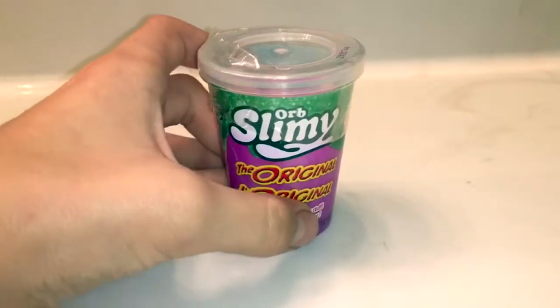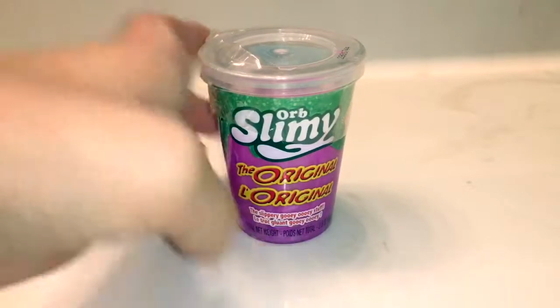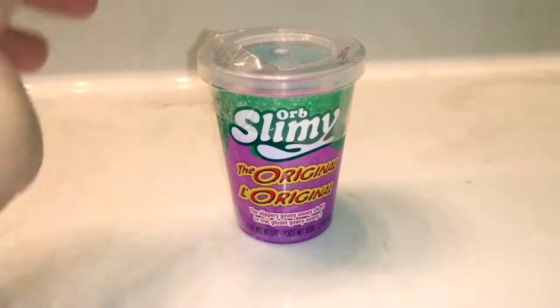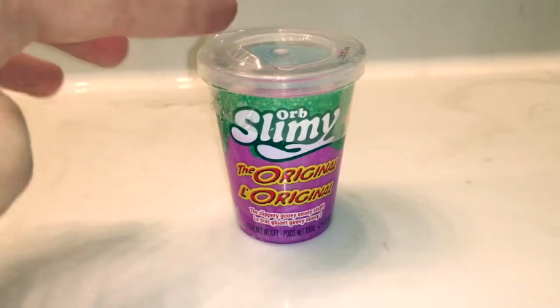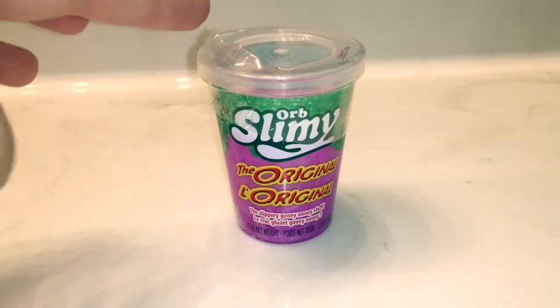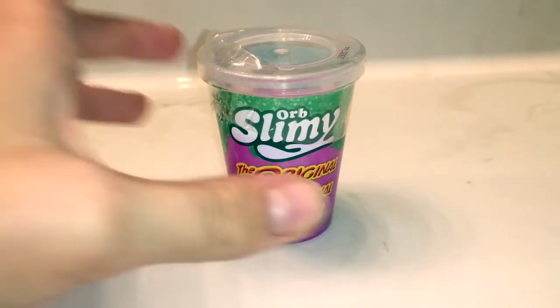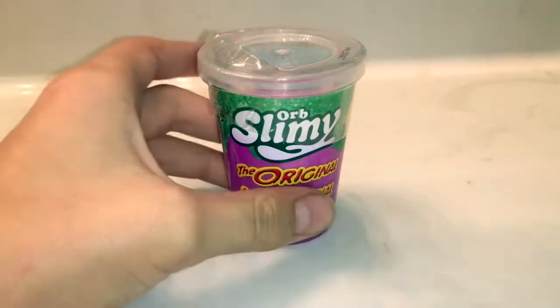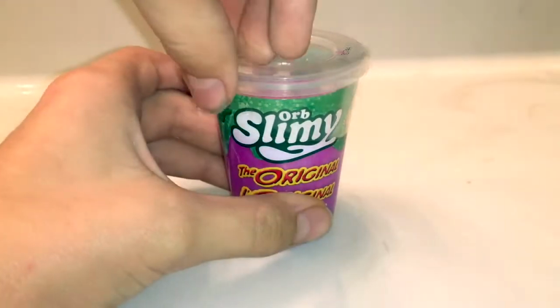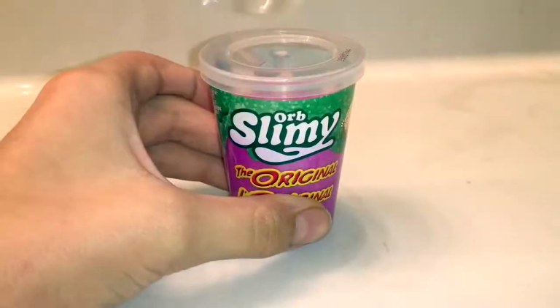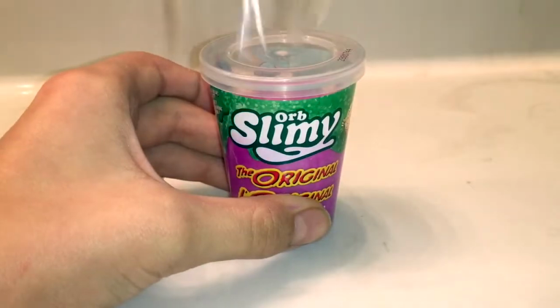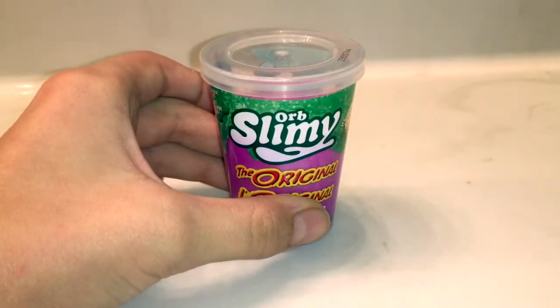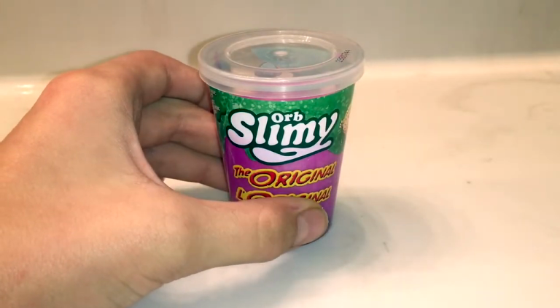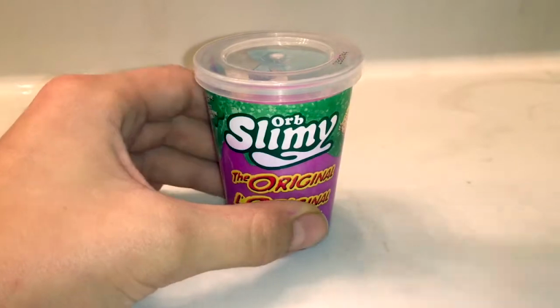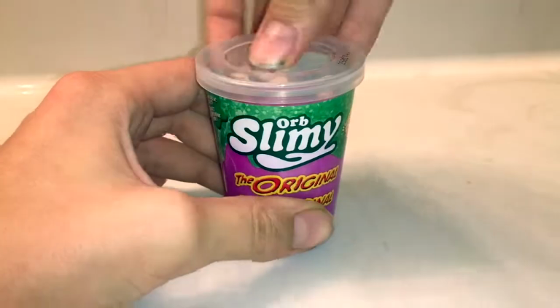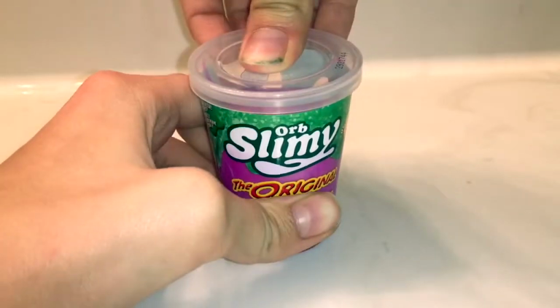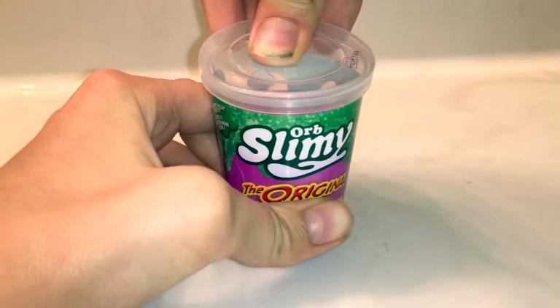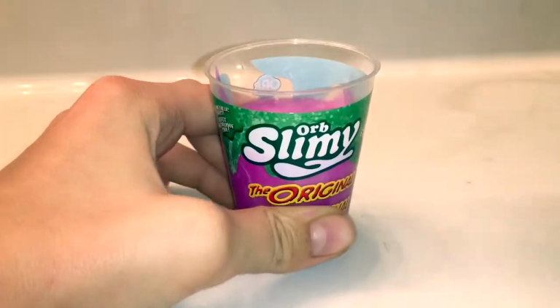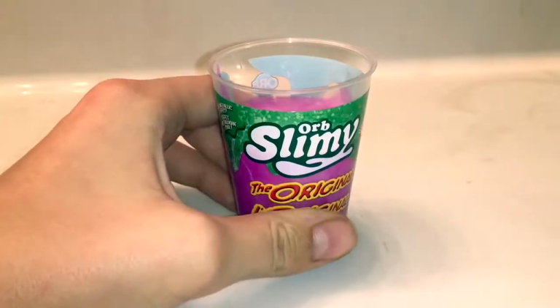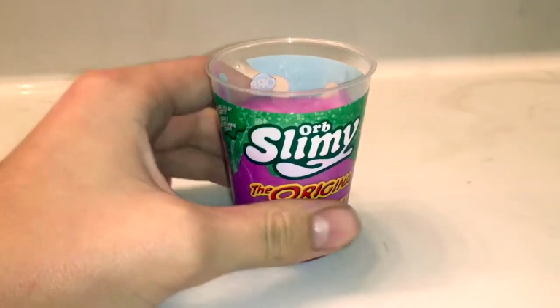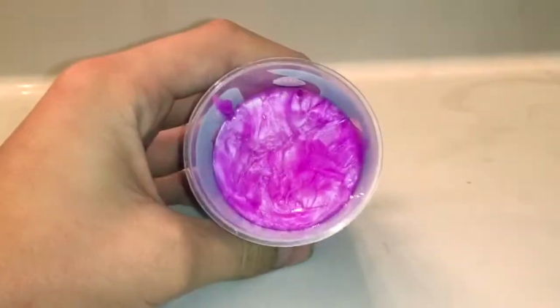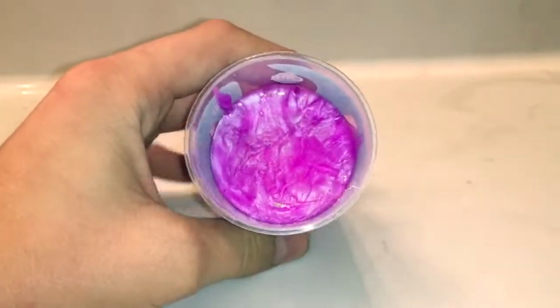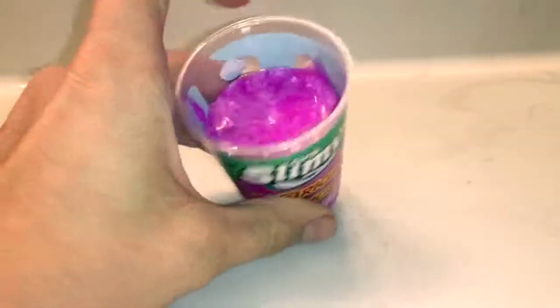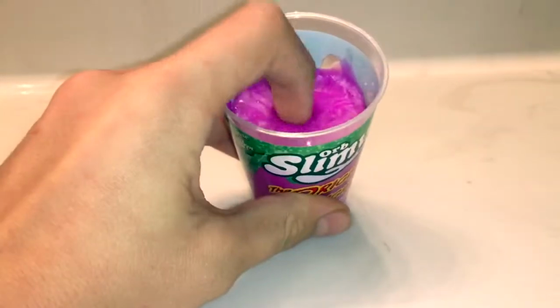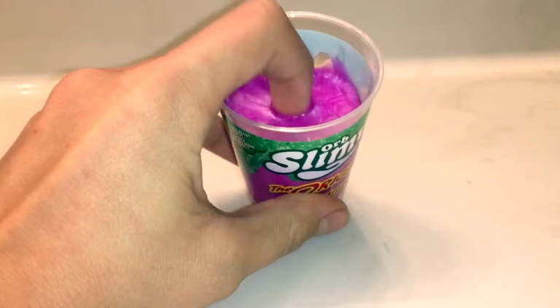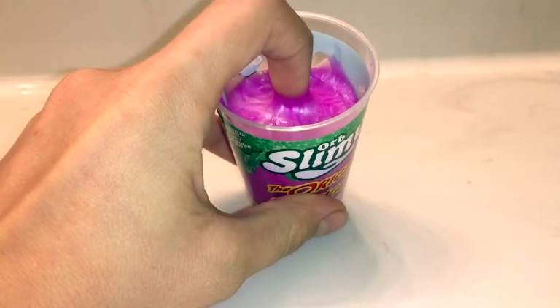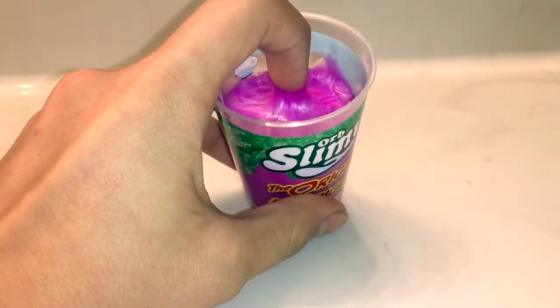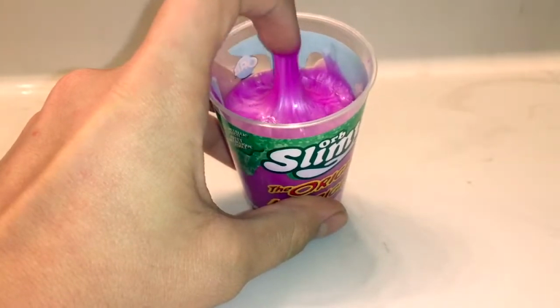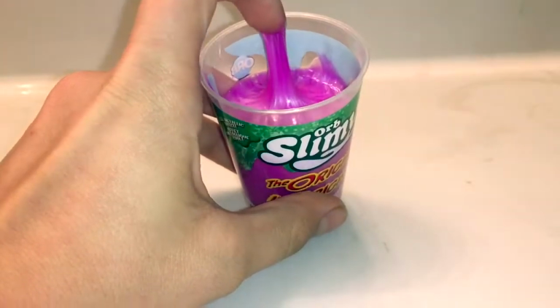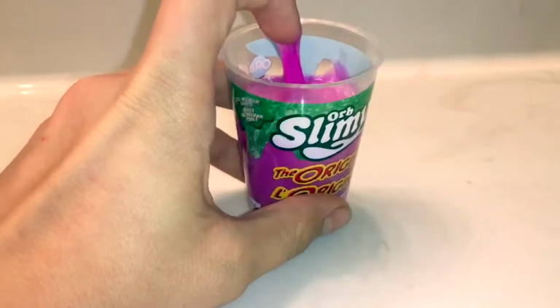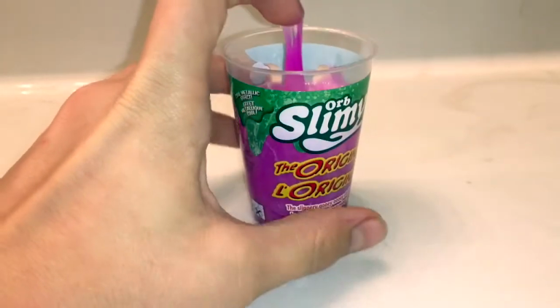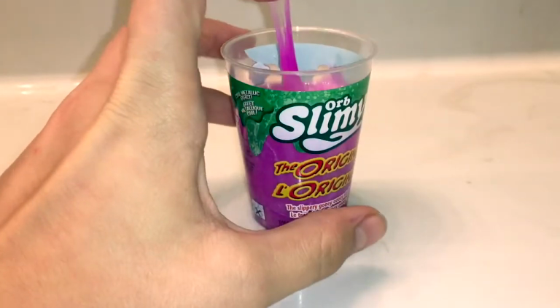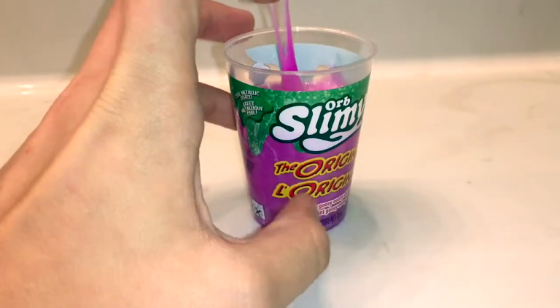So let's take this out of the packaging. Oh wow, that was pretty easy. And there it is. Oh wow, that is very sticky.